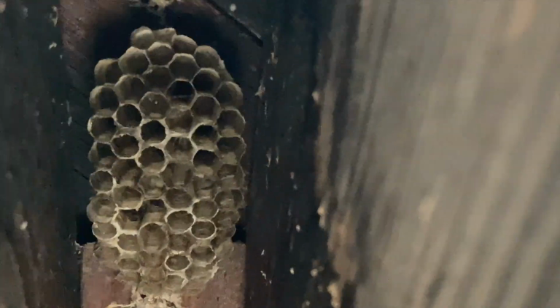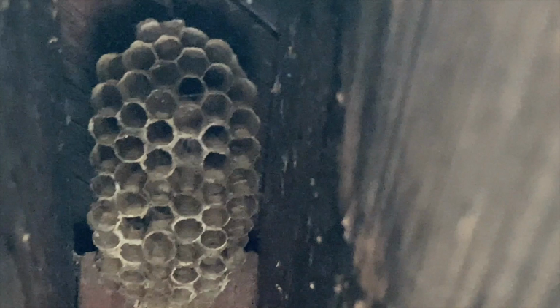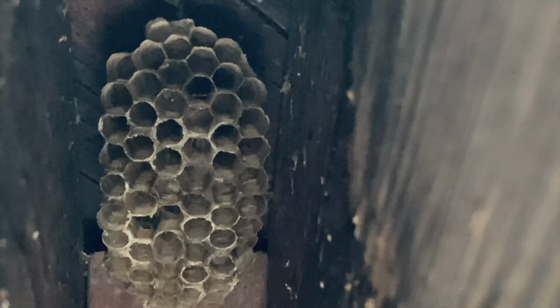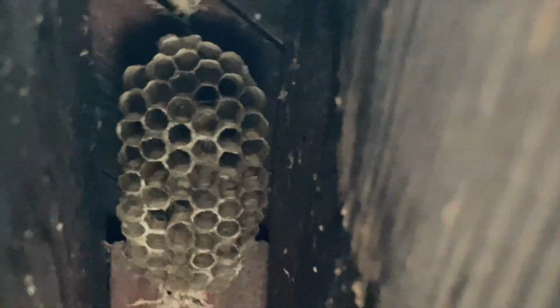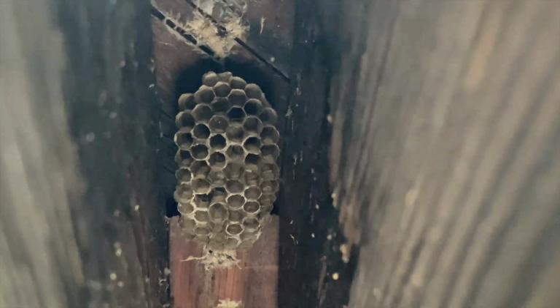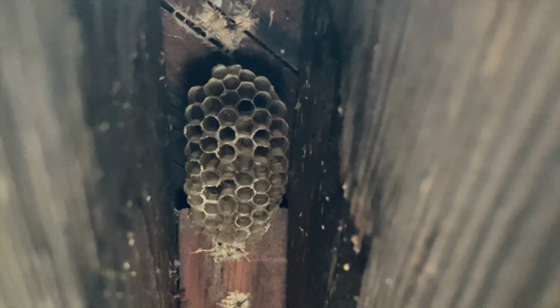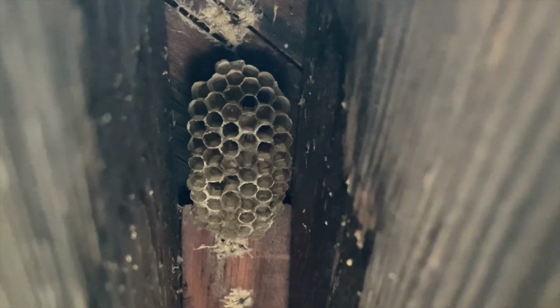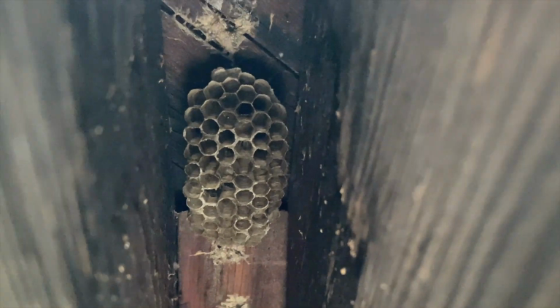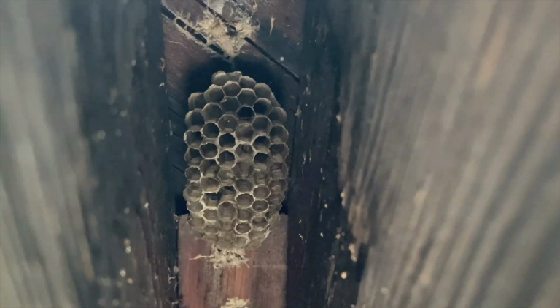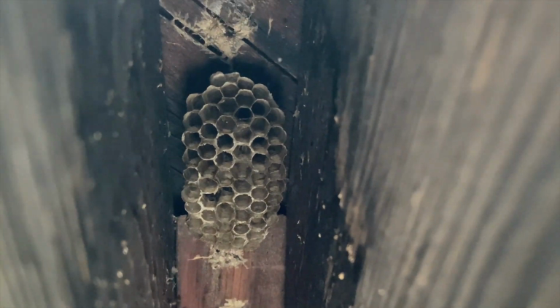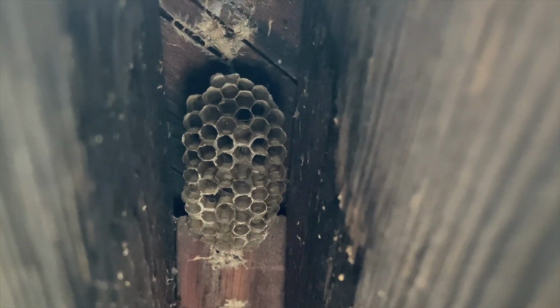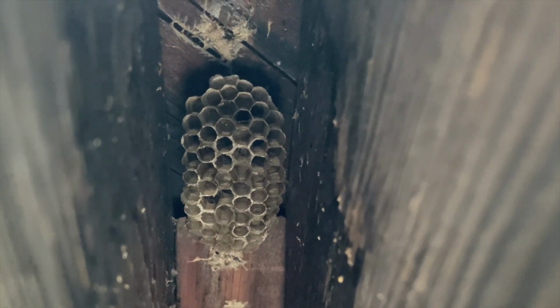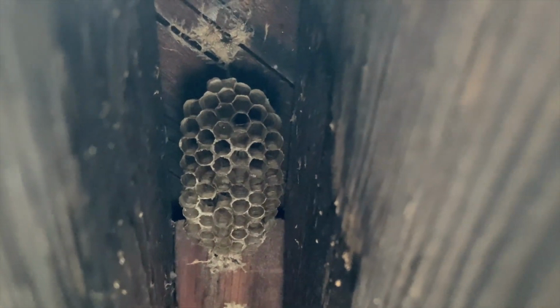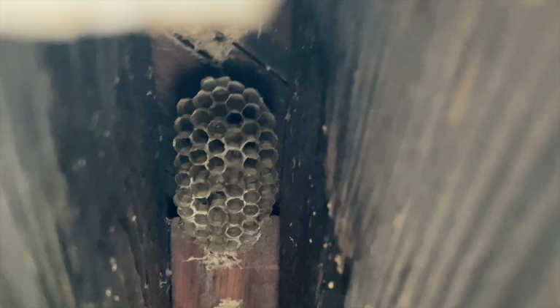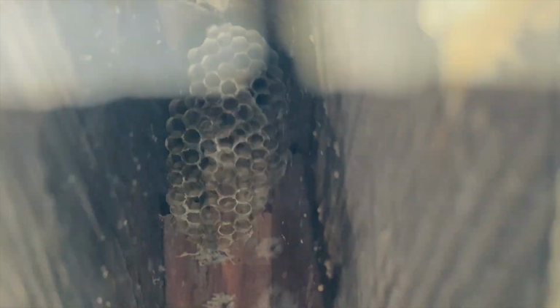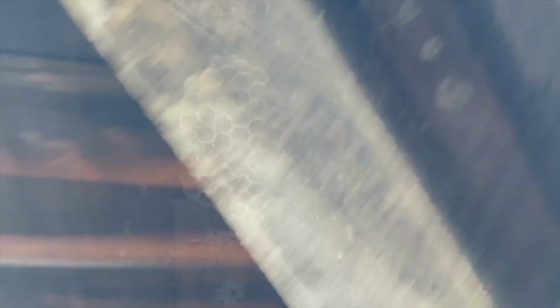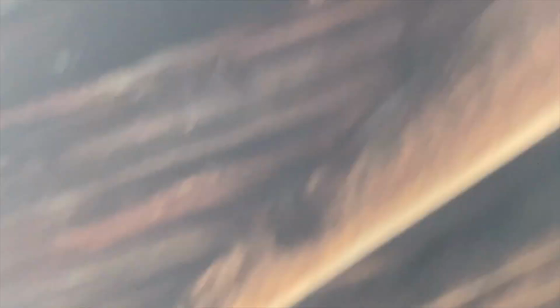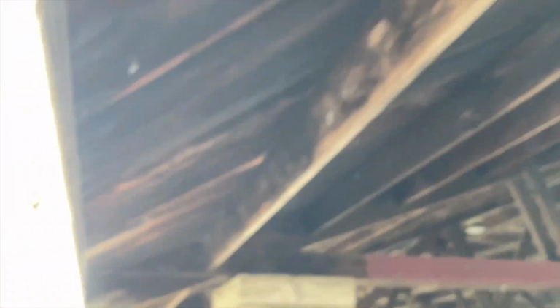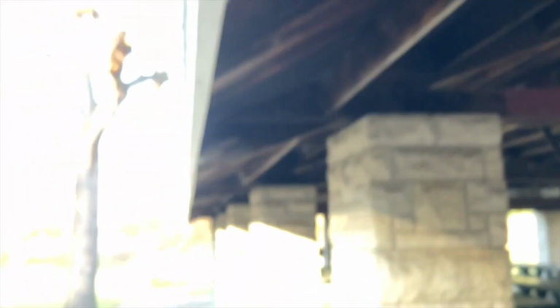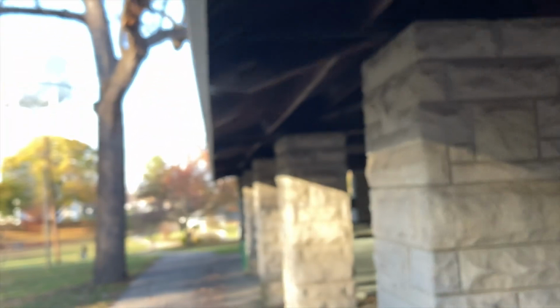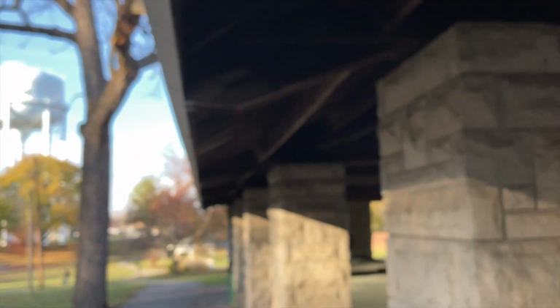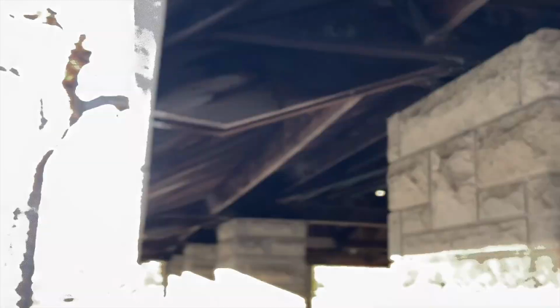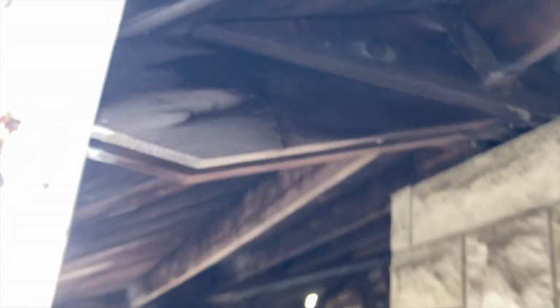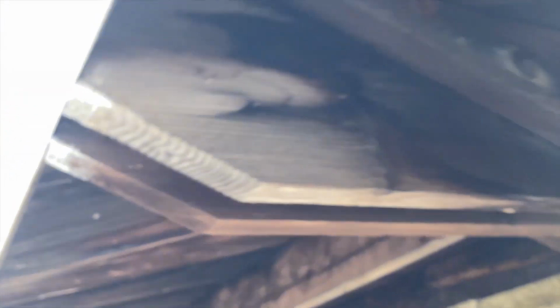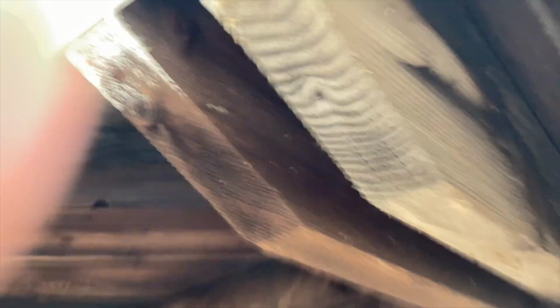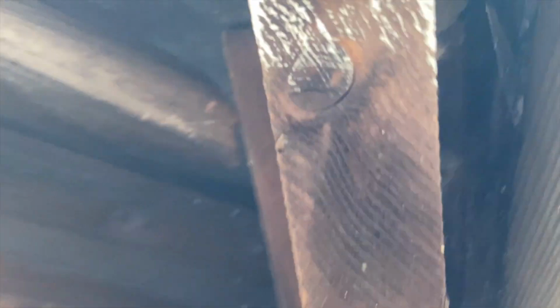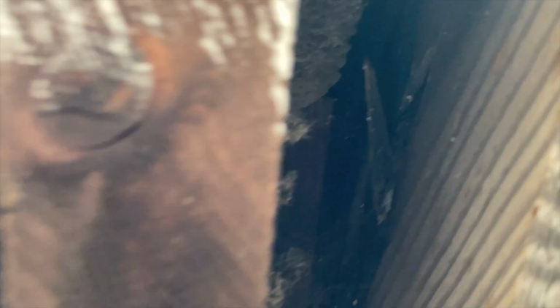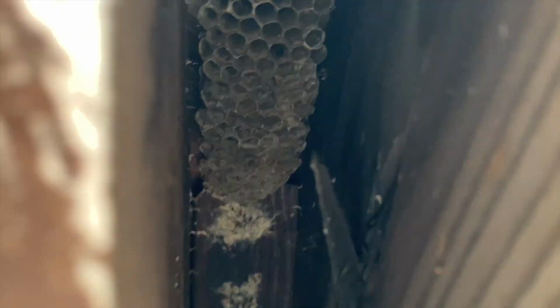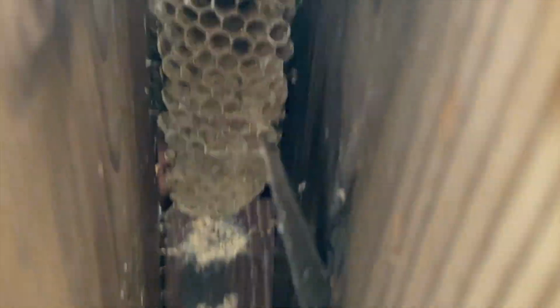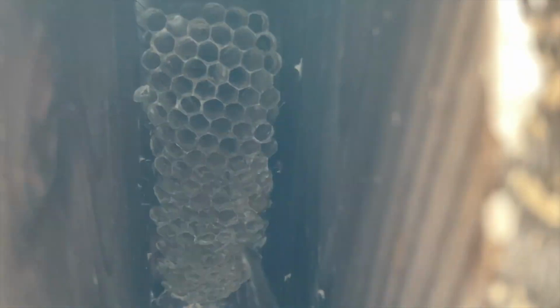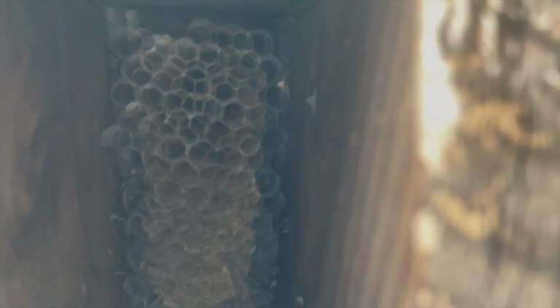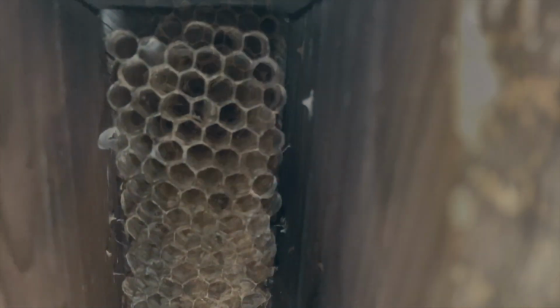In this particular location there had been wasp activity in every single one of these dual rafter overhangs where the eaves are. So we just went one after the other and collected most of them as we were there.